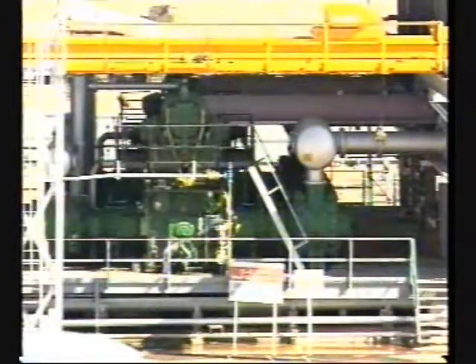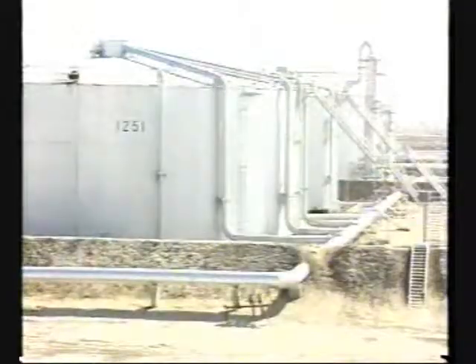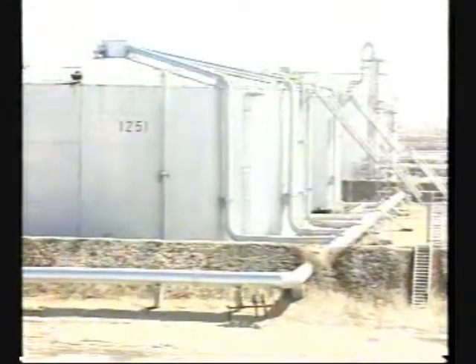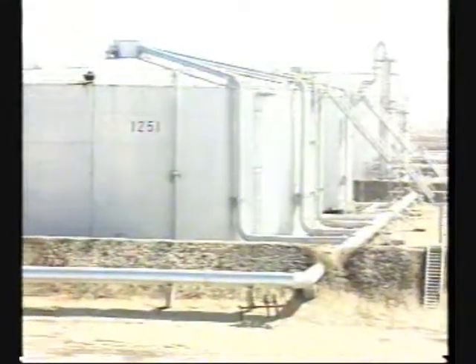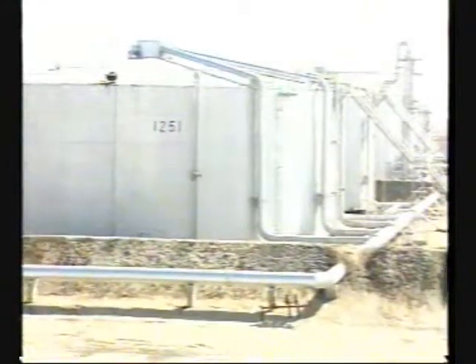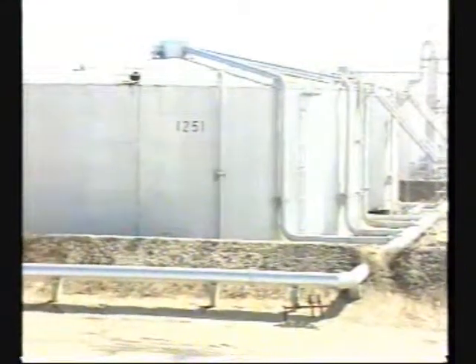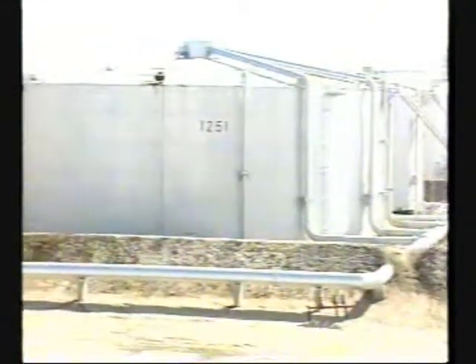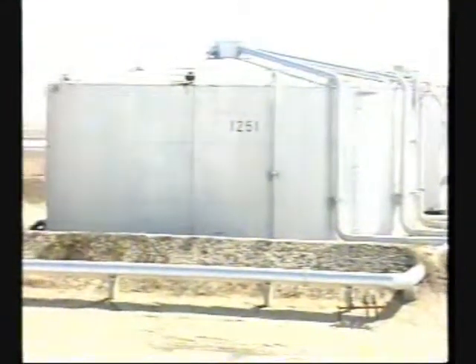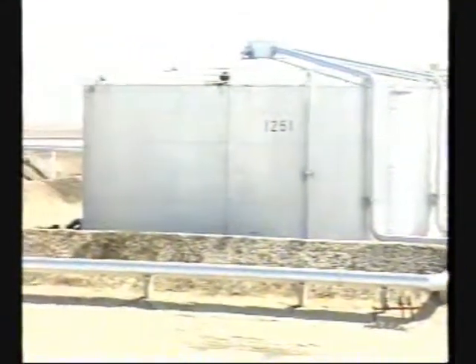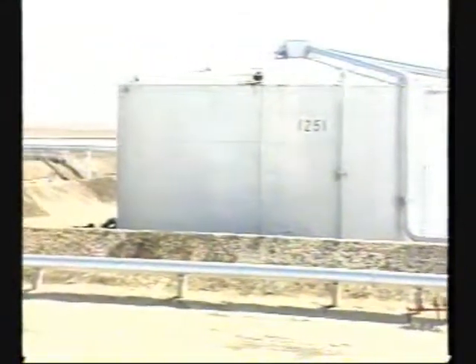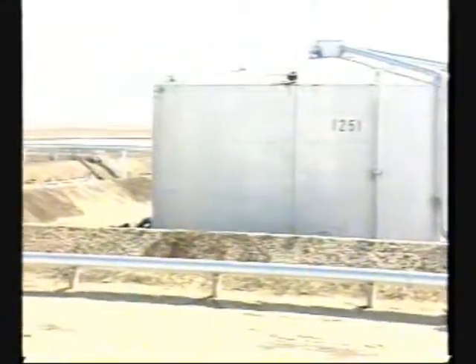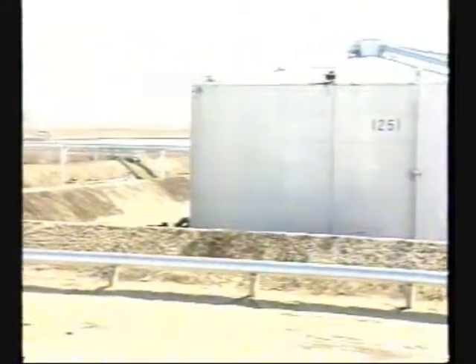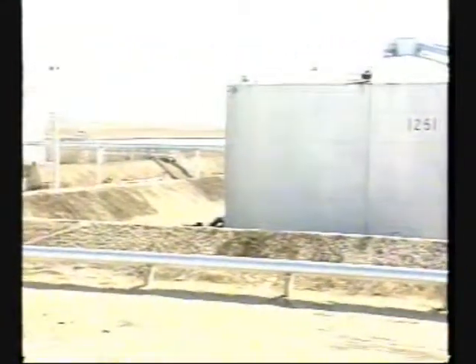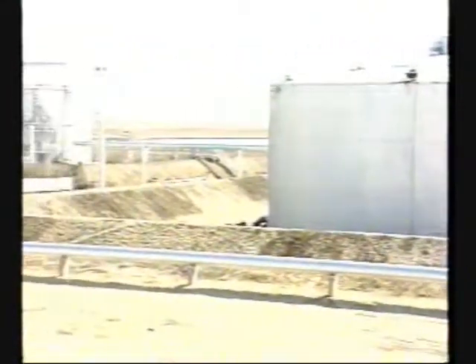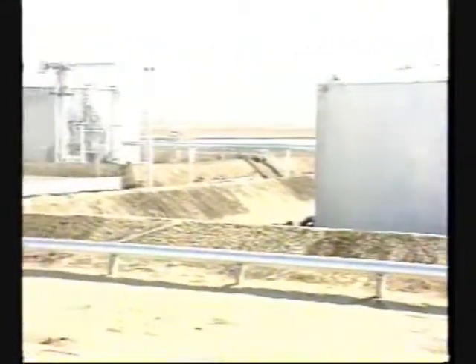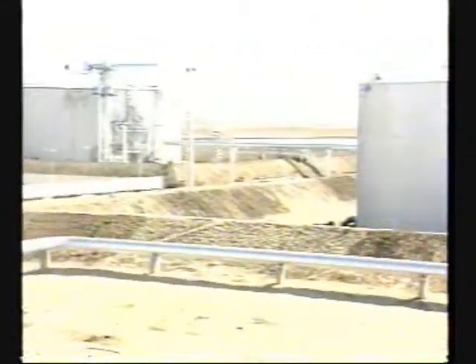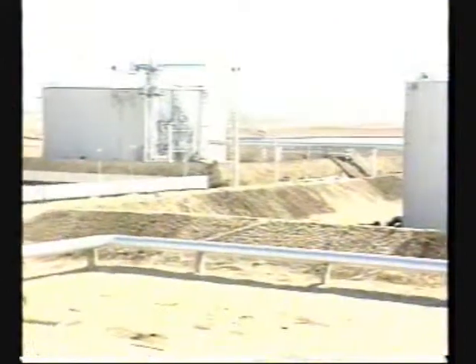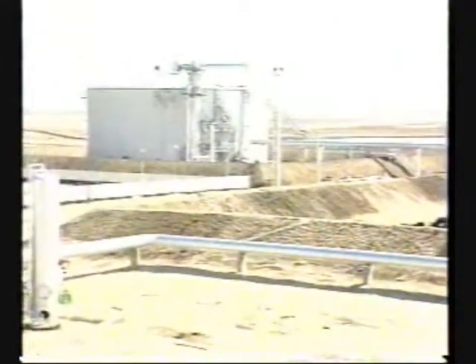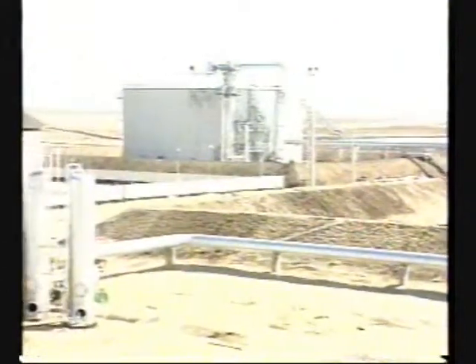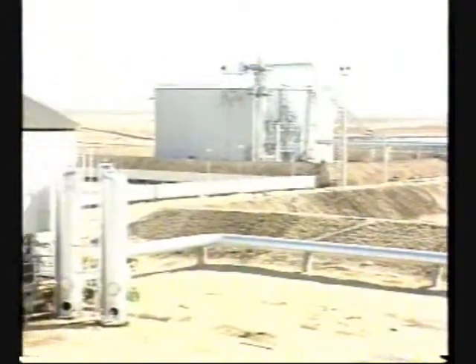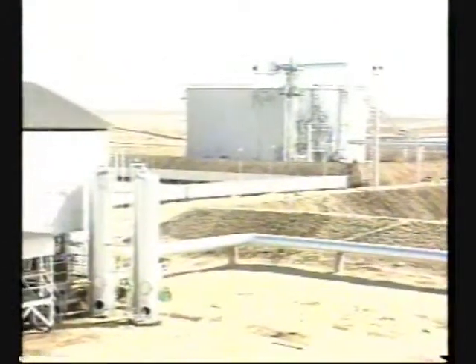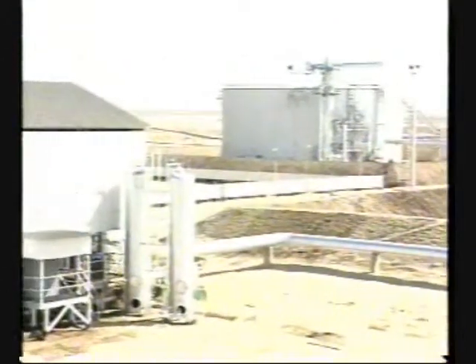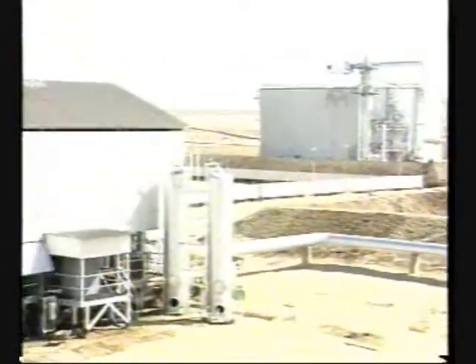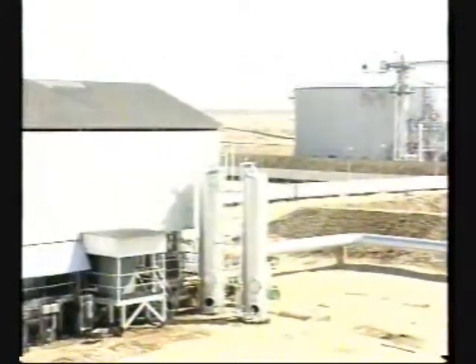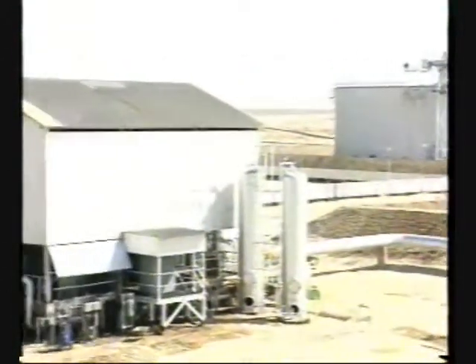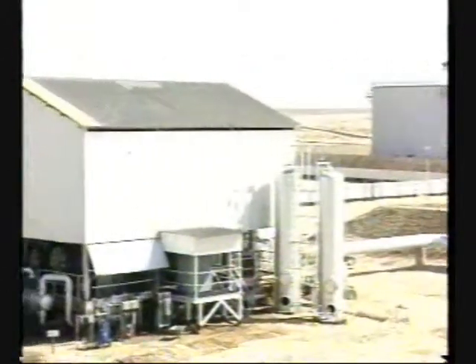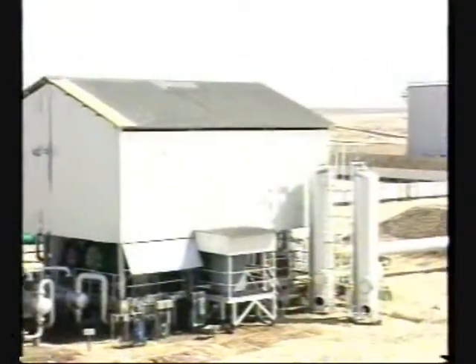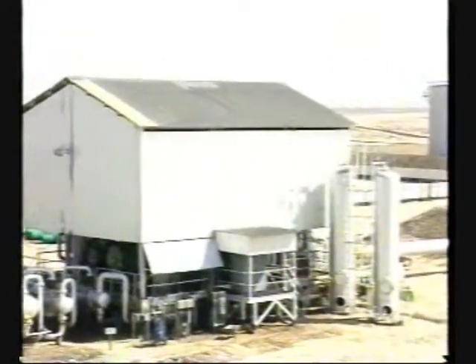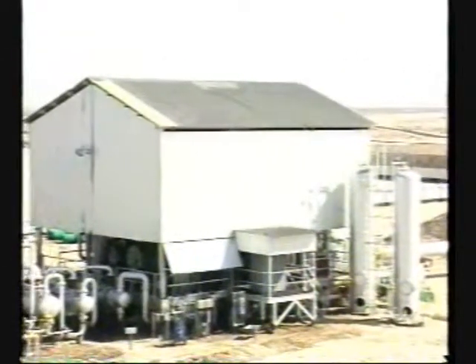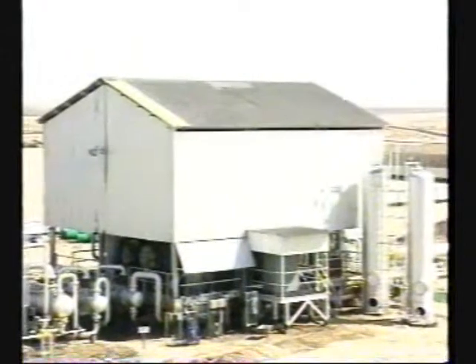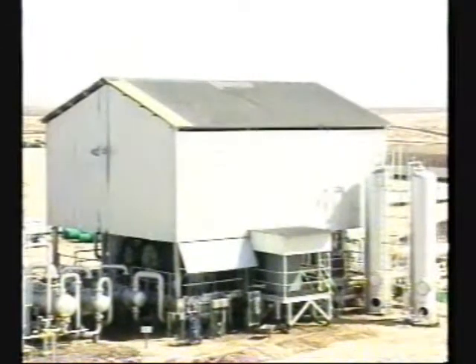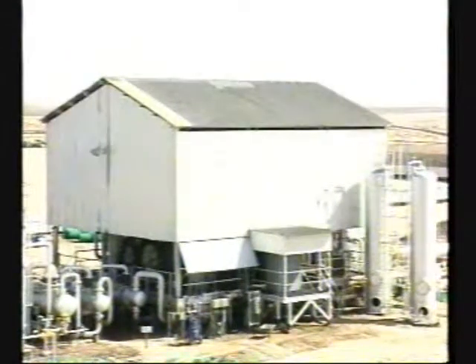Most of the oil which has passed through the oil-gas separators is directed immediately to the storage tanks. The oil, which contains high levels of salts and water, is sent to the desalters for treatment.